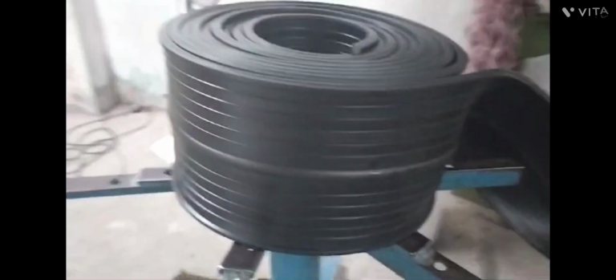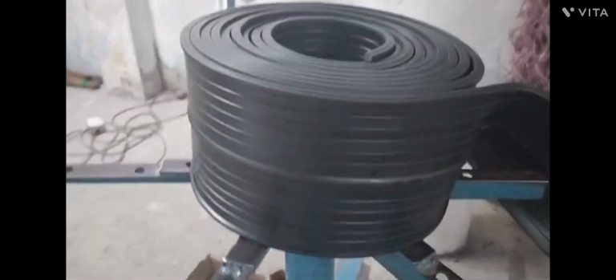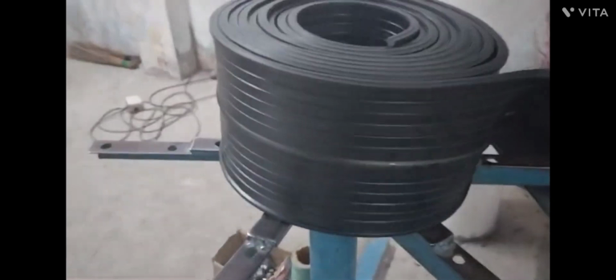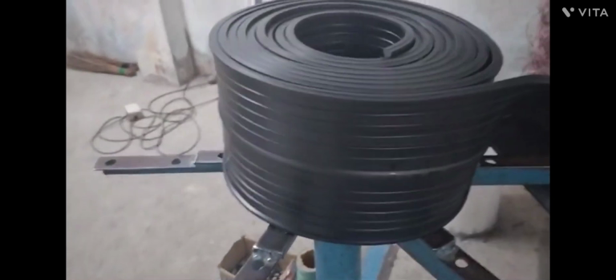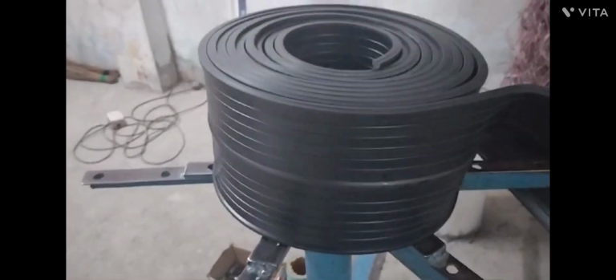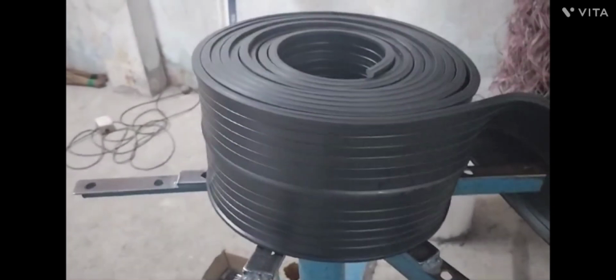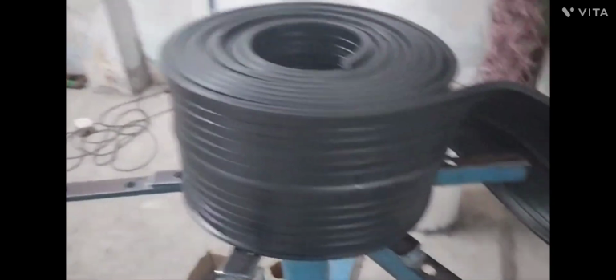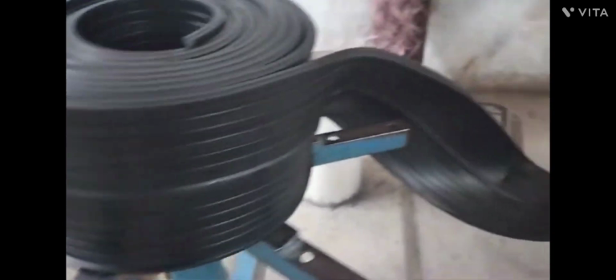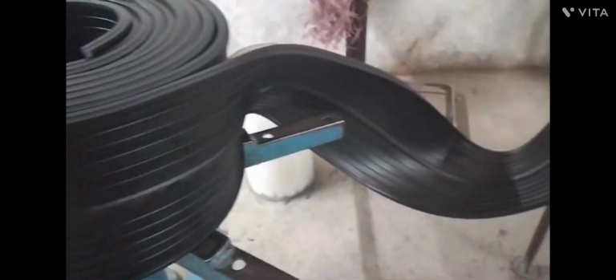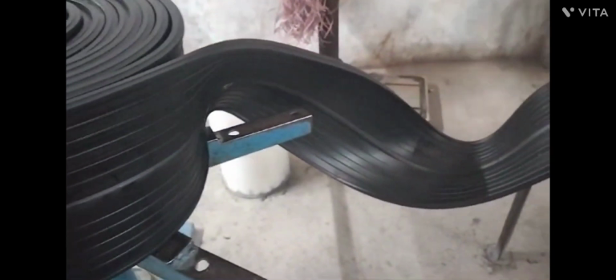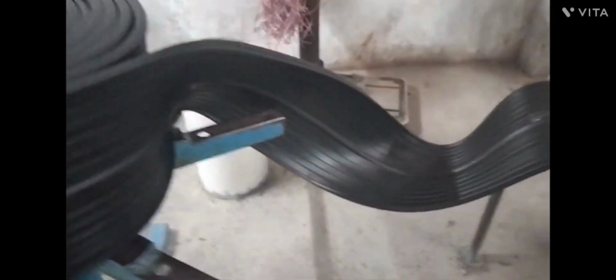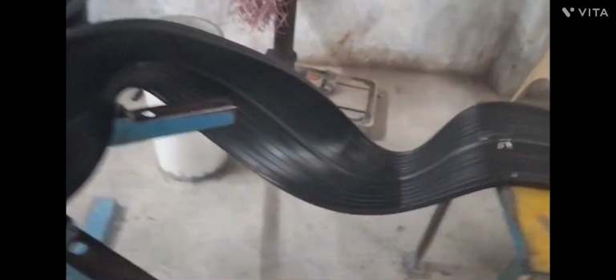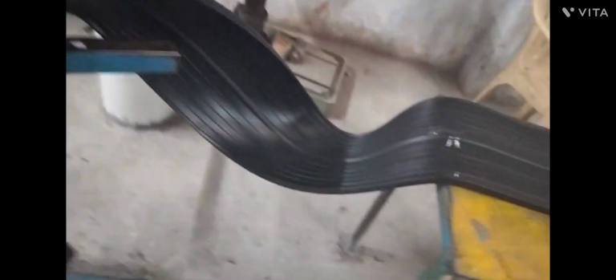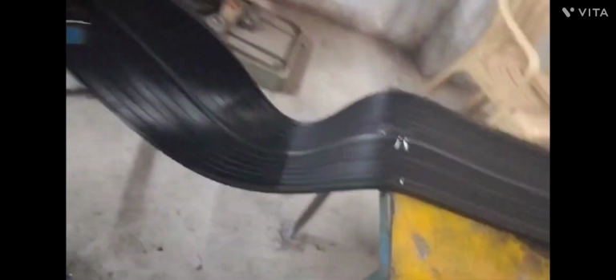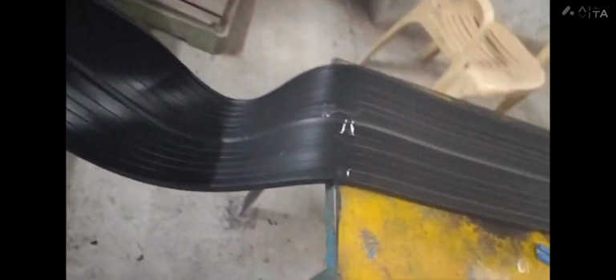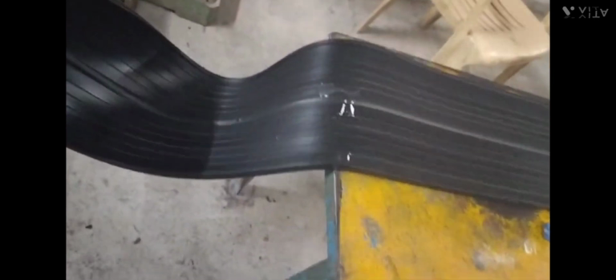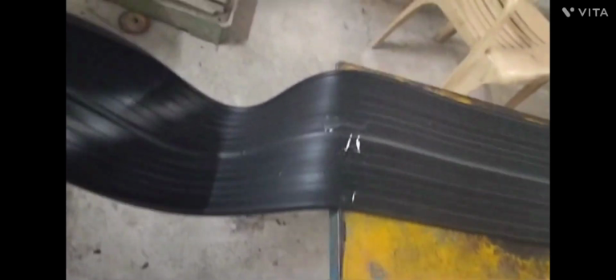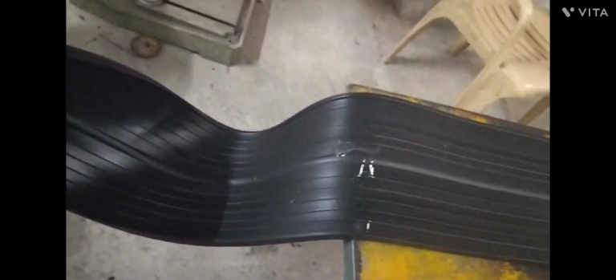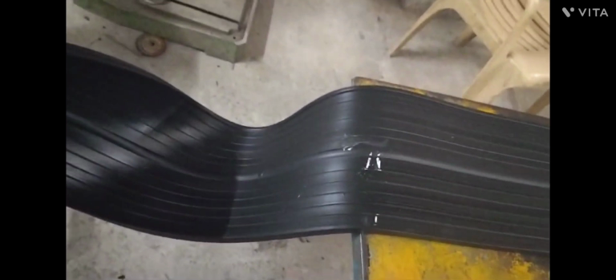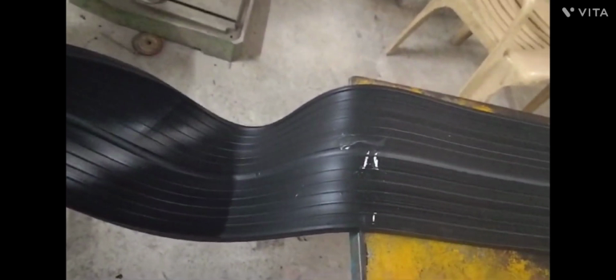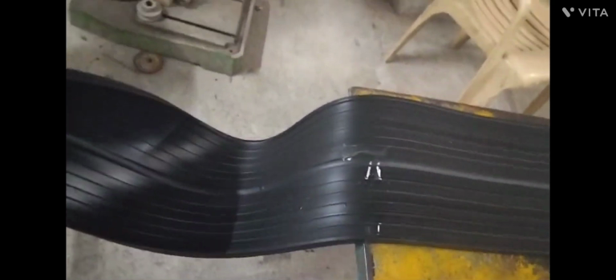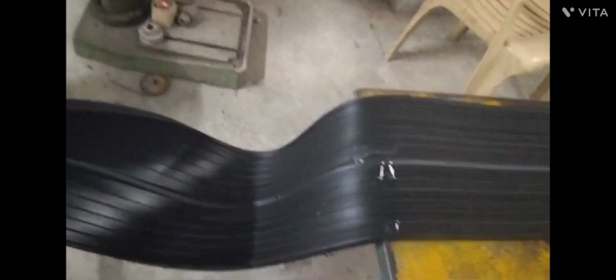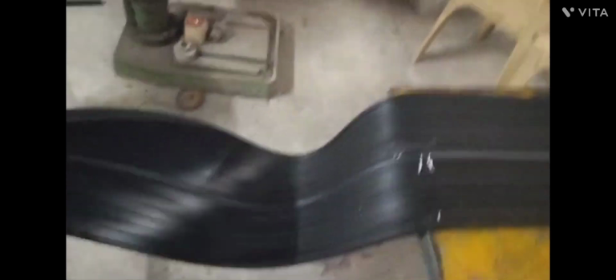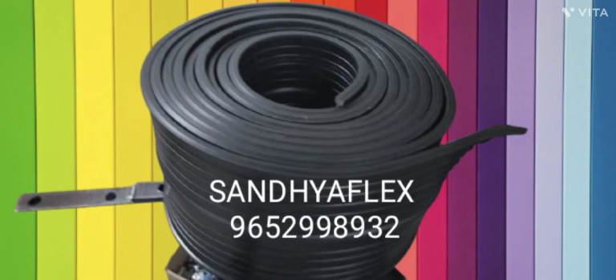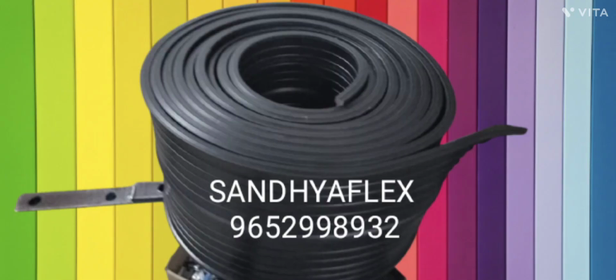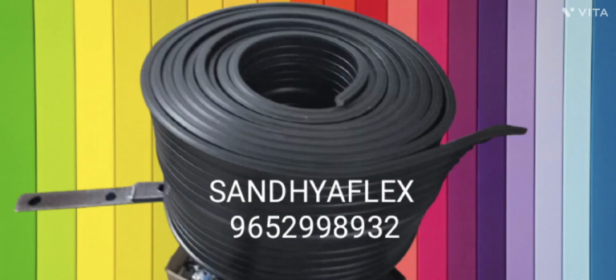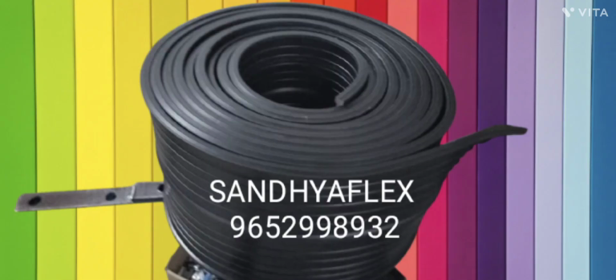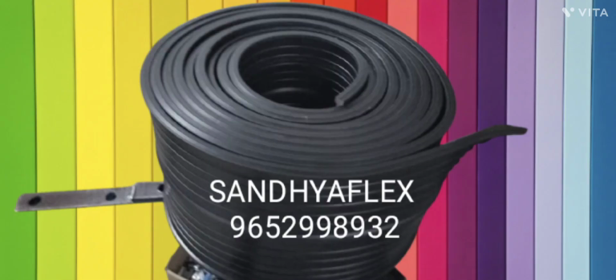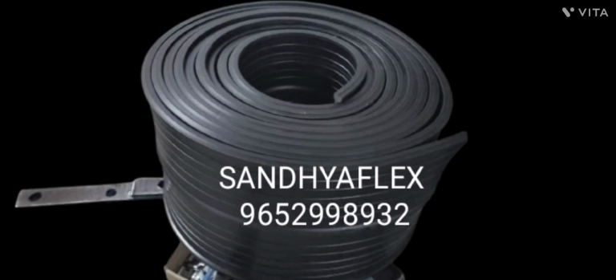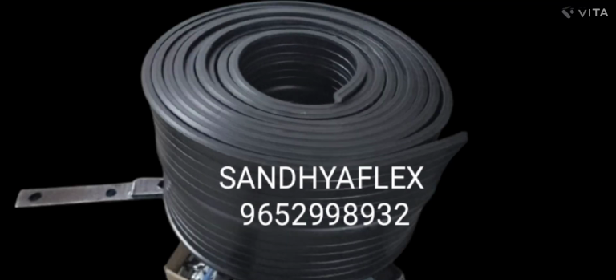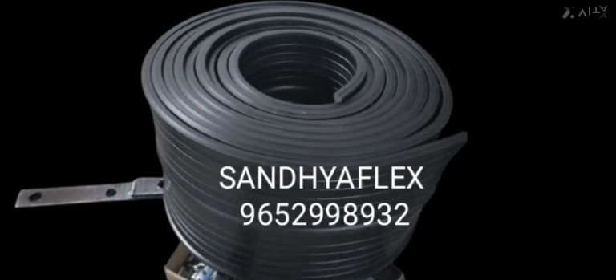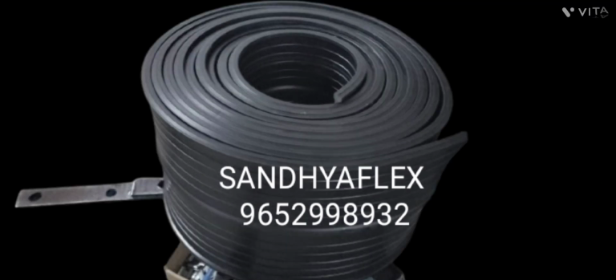You can also reach us at seven double six eight five one. Our email ID is info@sanyaflex.com and our website is www.sanyaflex.in. Thanks for watching.